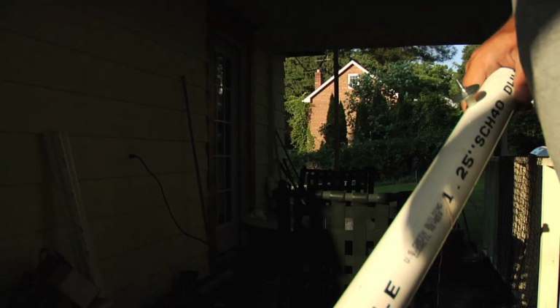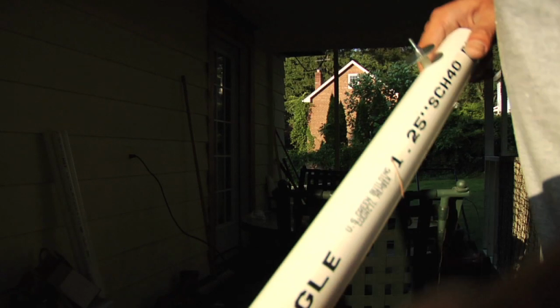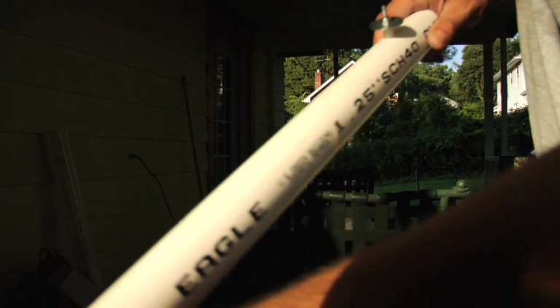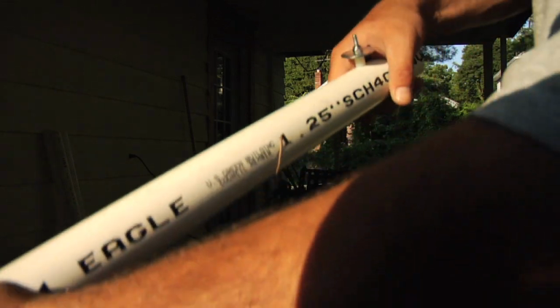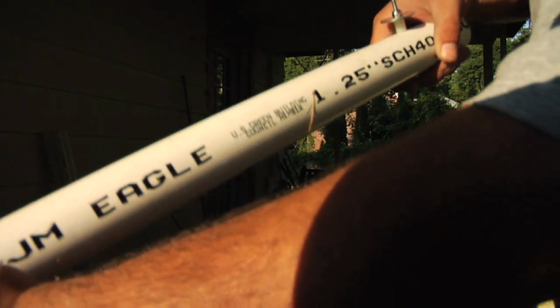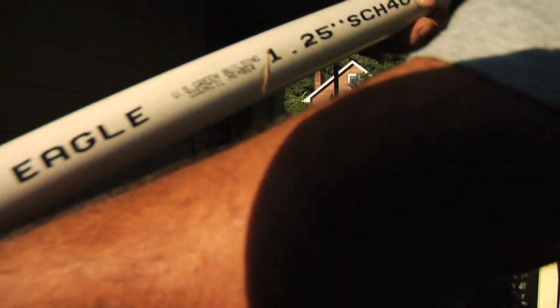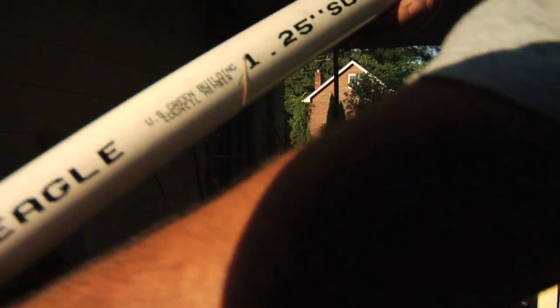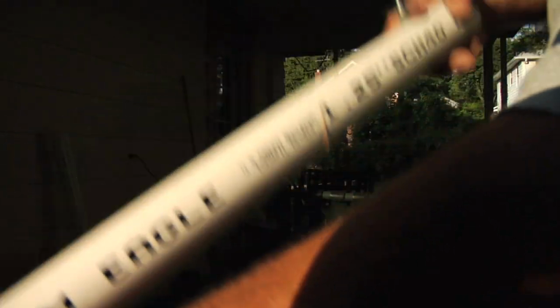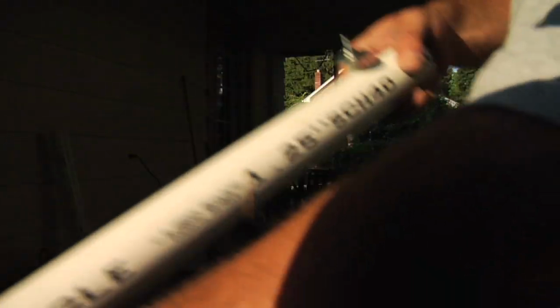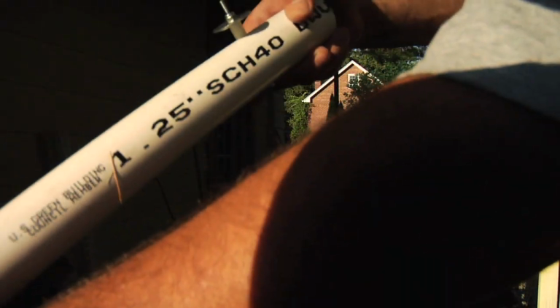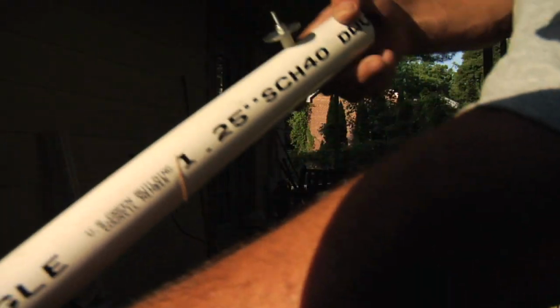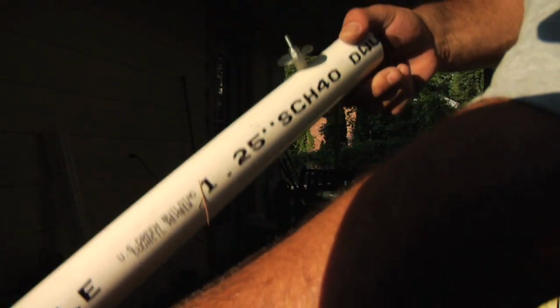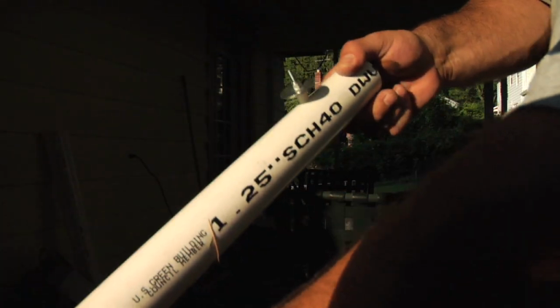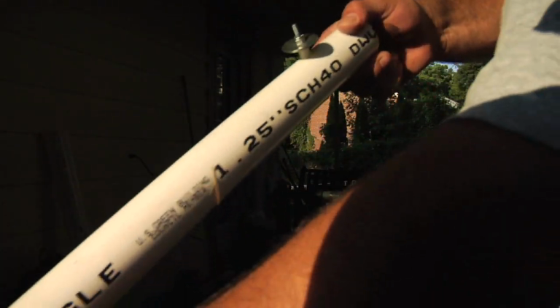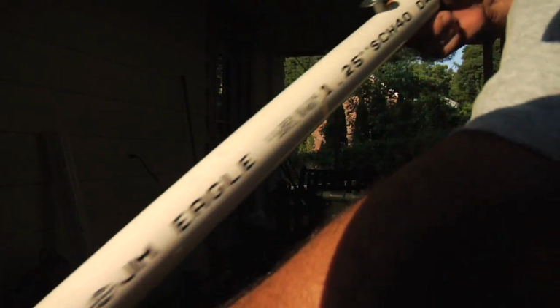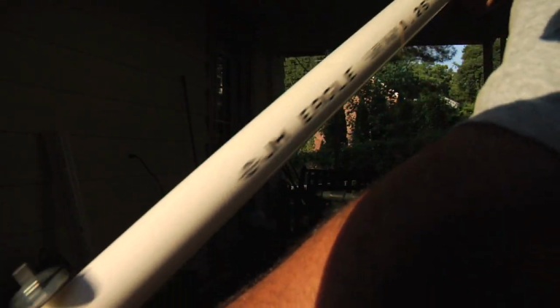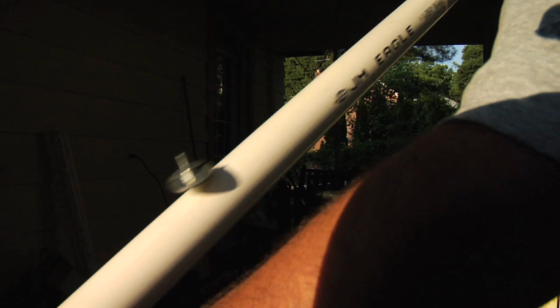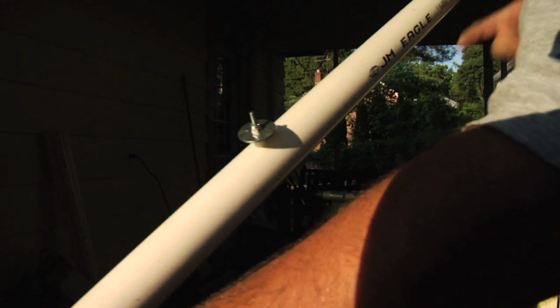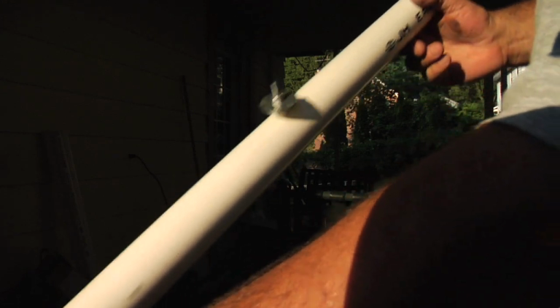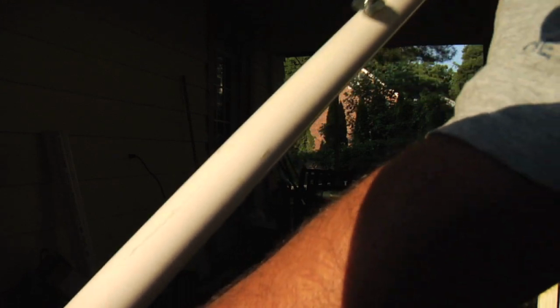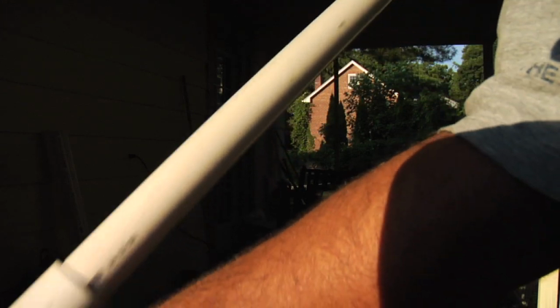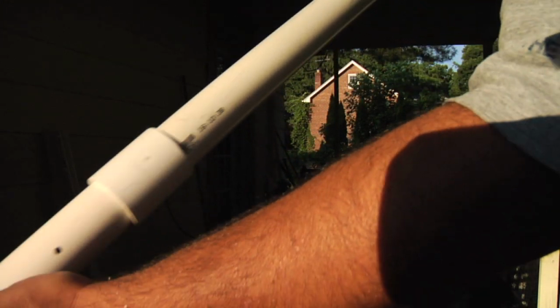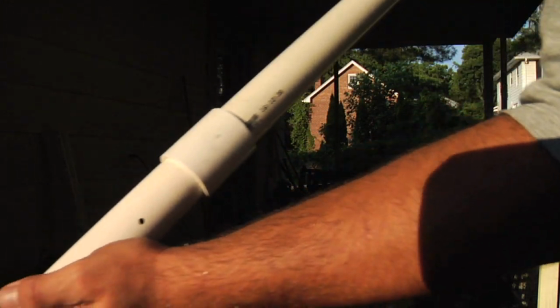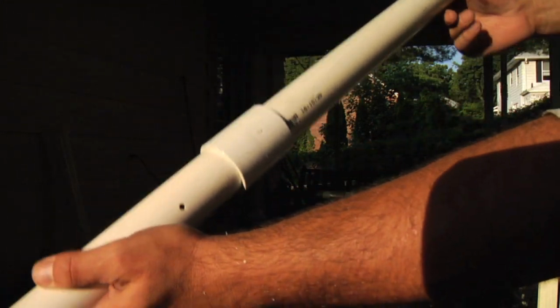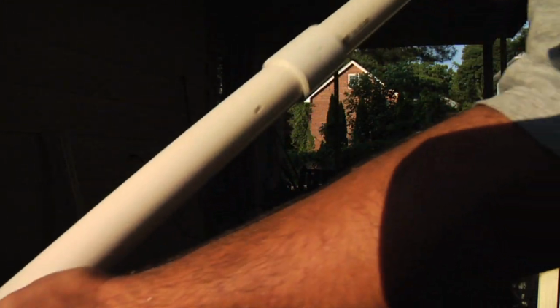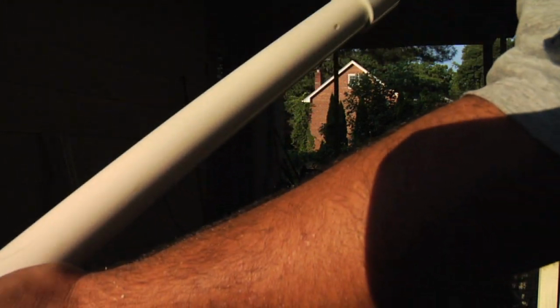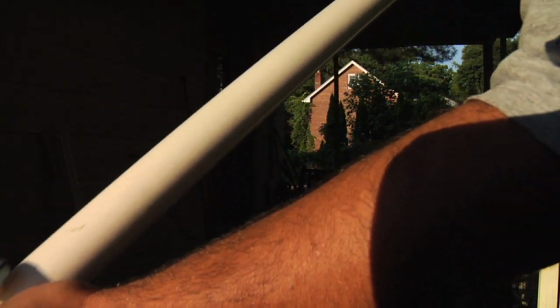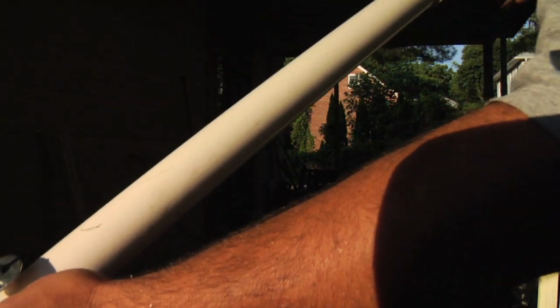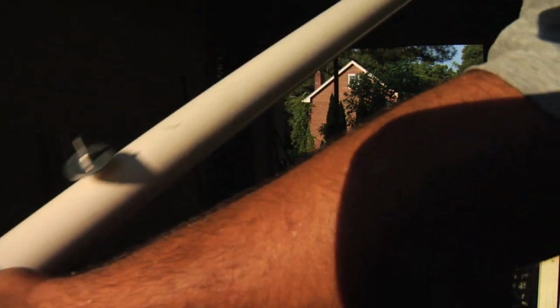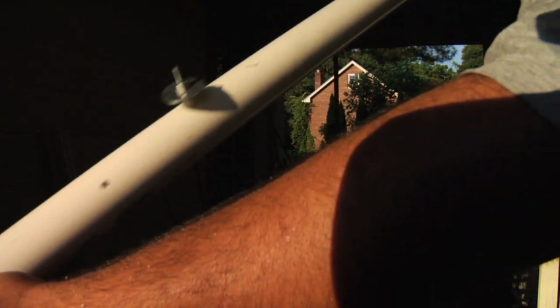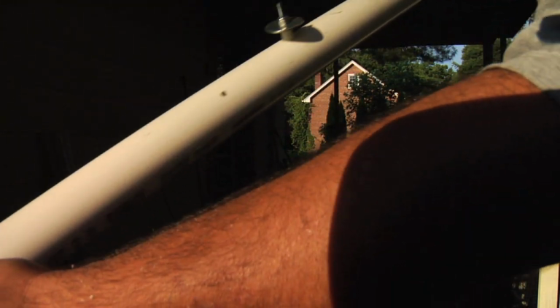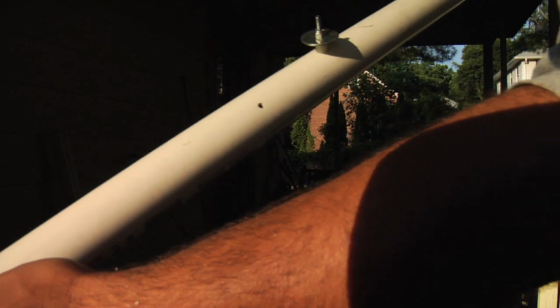Use the coupler to connect both PVC pipes, with the screws, nuts, spacers, and washers closest to the ends. Here's what I meant by aligning the holes — notice the screws are all pointing the same way.